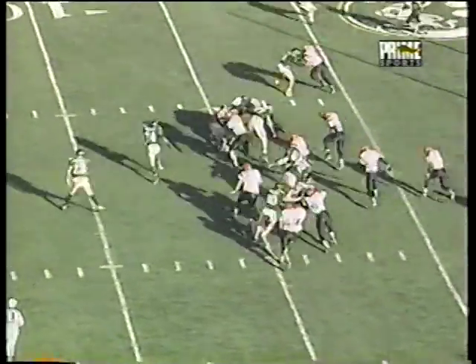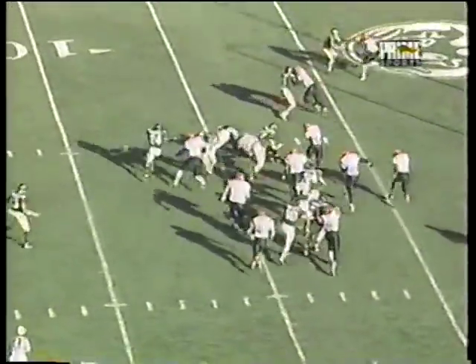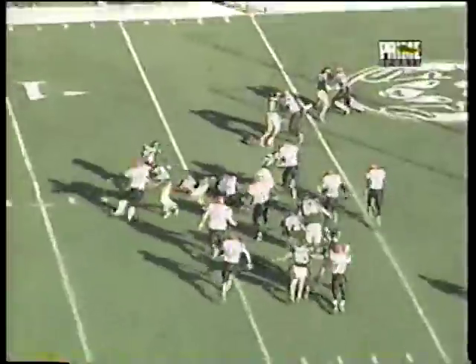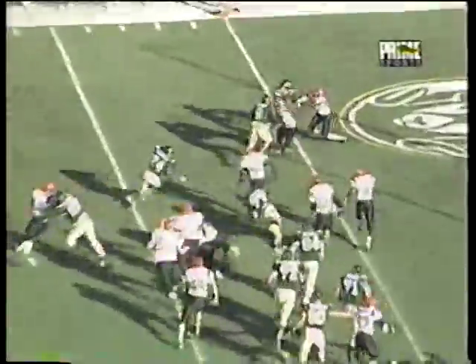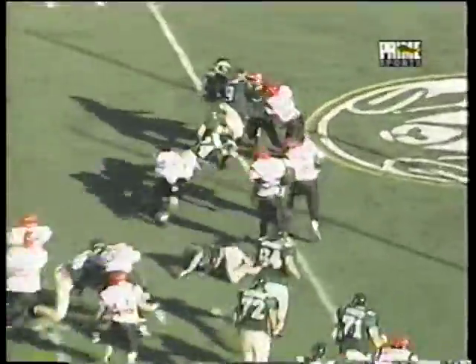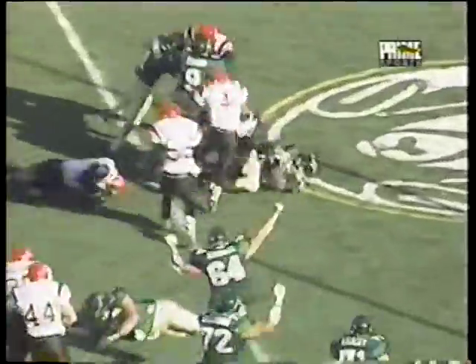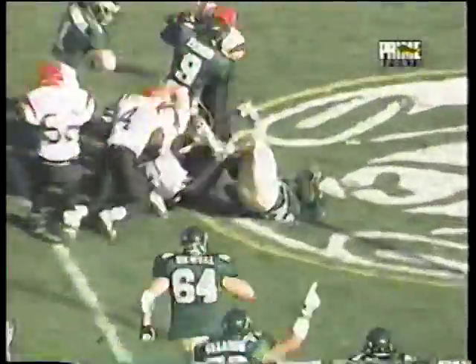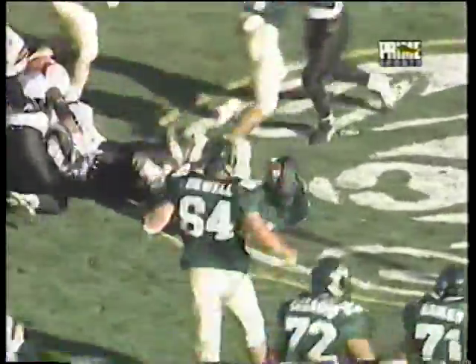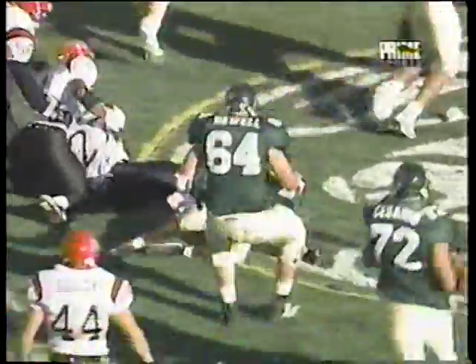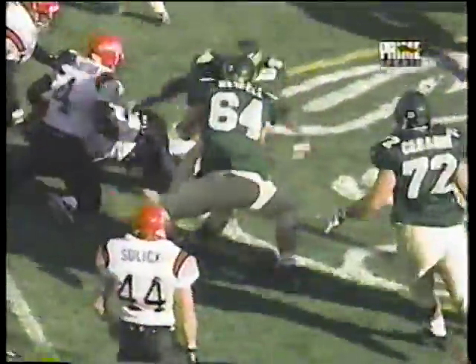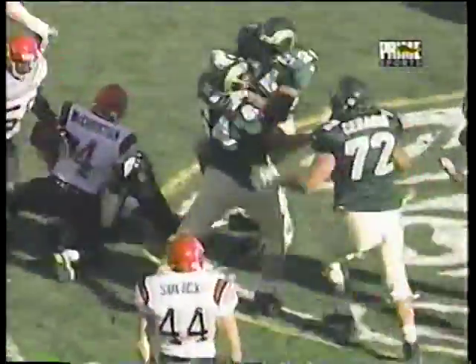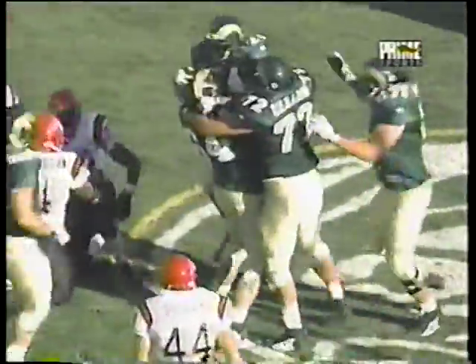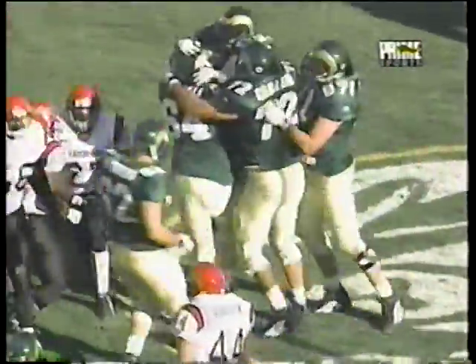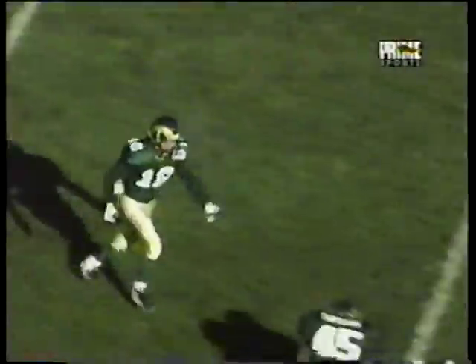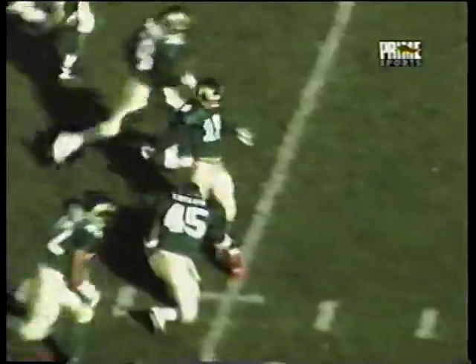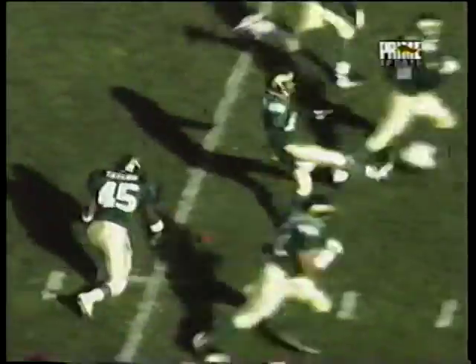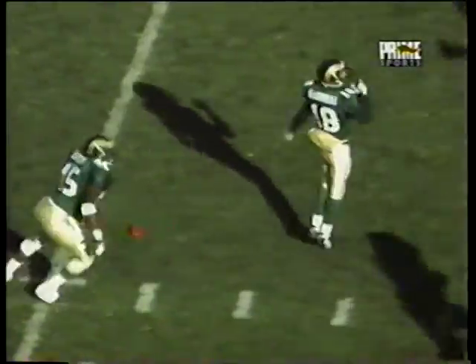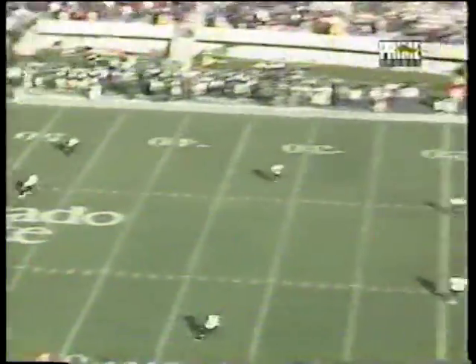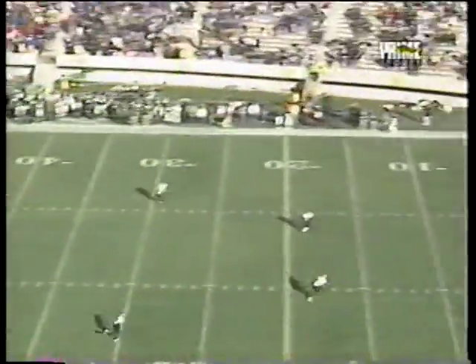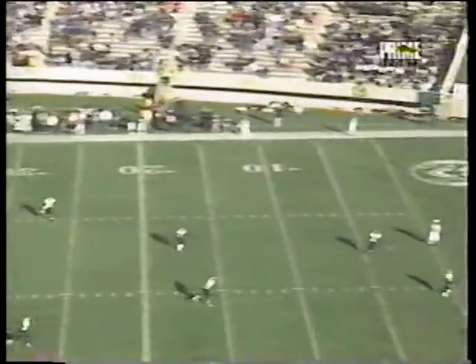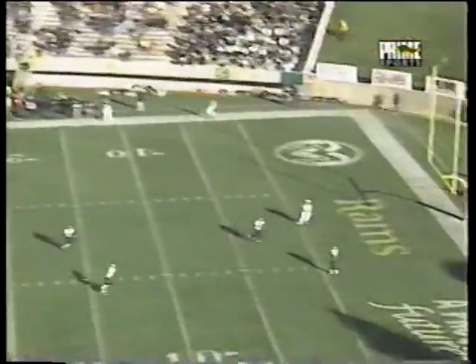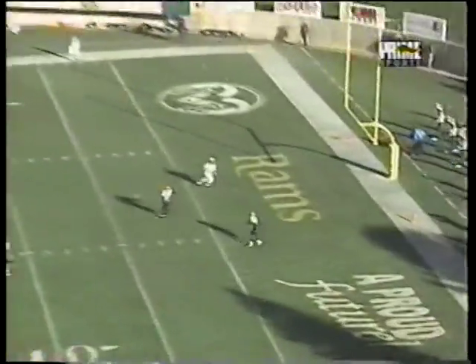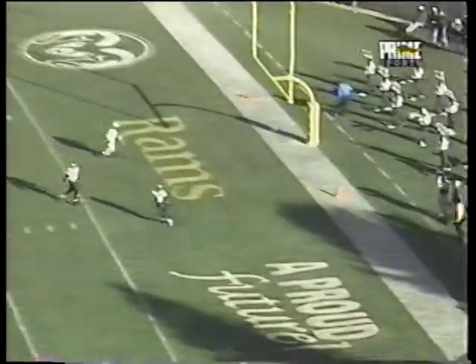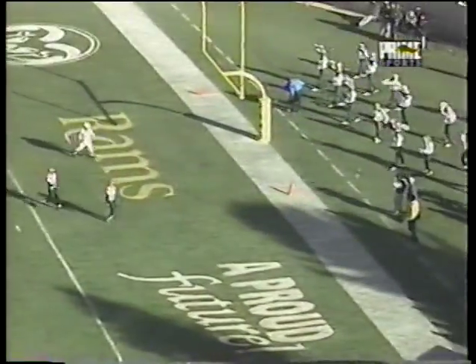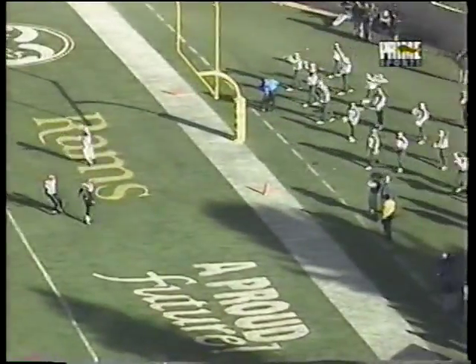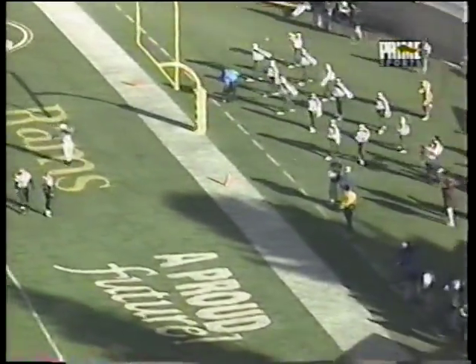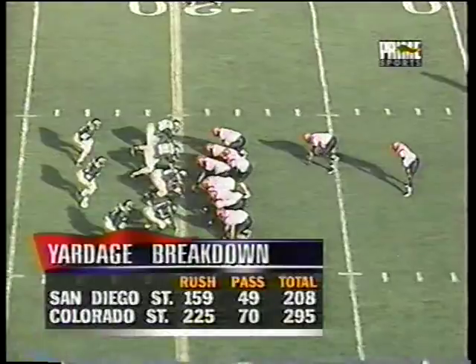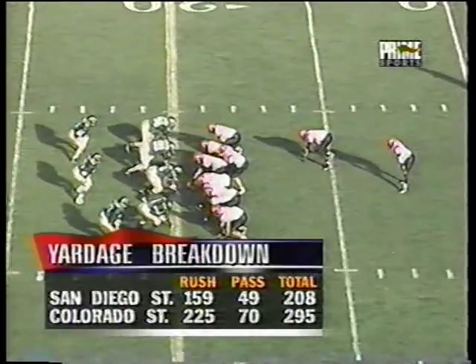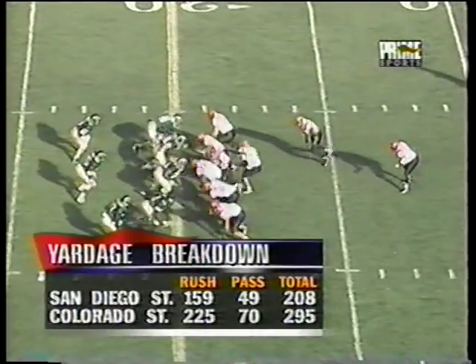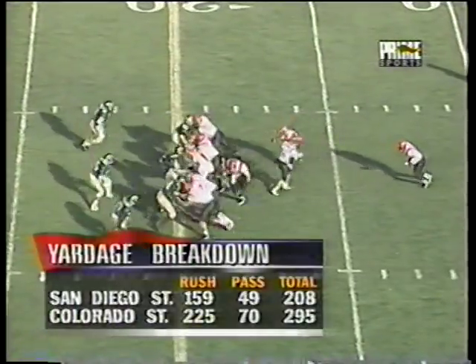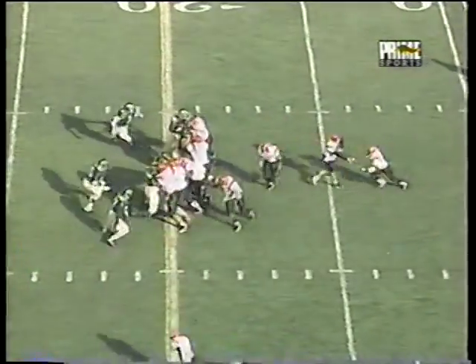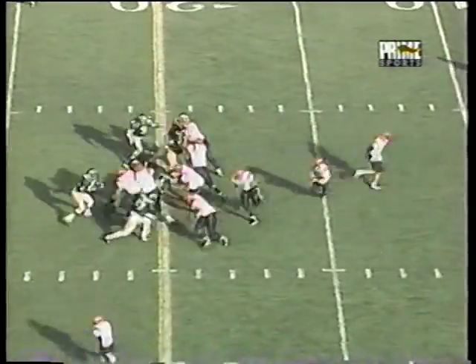Marino with a handoff, goes to Branch — around left and touchdown Colorado State! They retake the lead. 15-play, 87-yard drive, 8:27 on the clock. And this one will not be returned — smart move. First and ten, Aztecs.